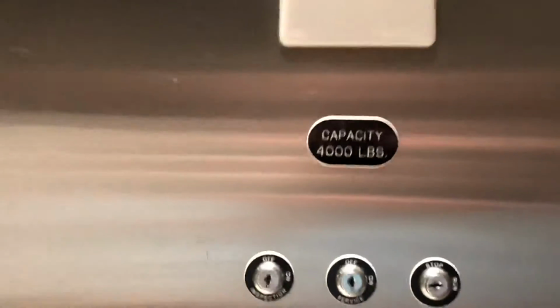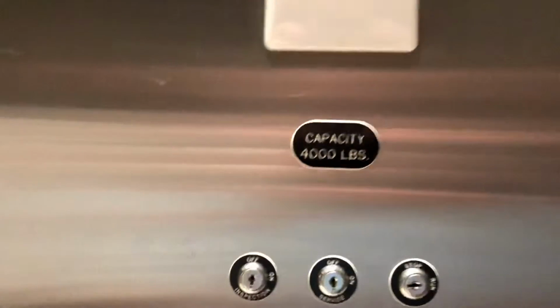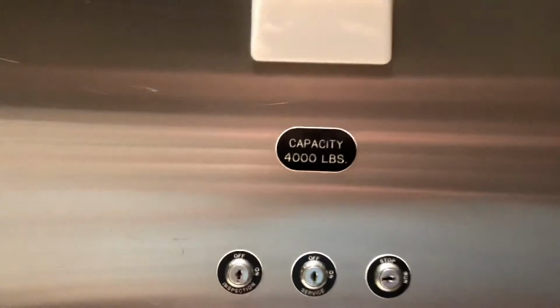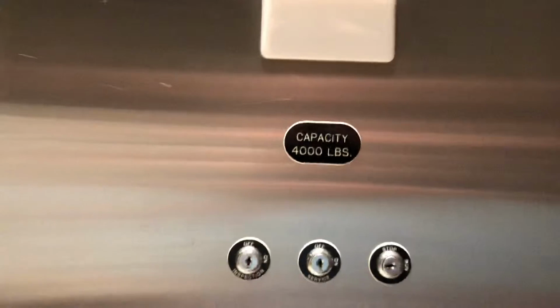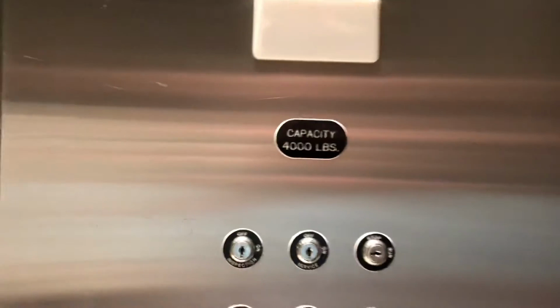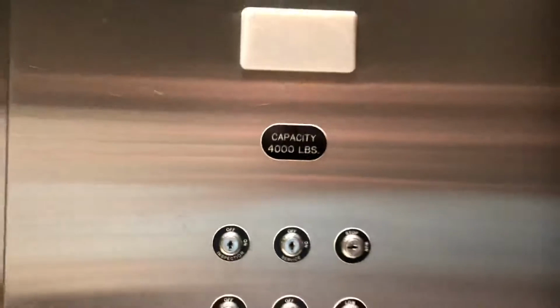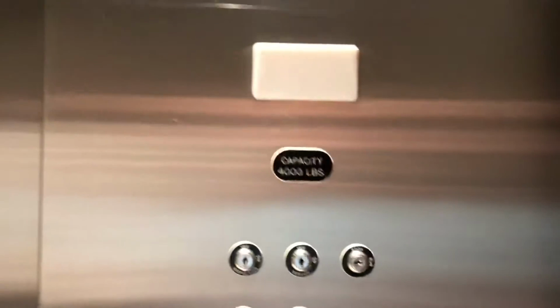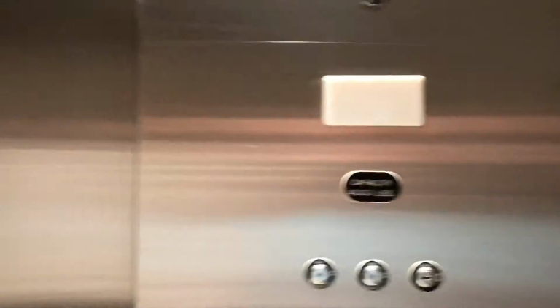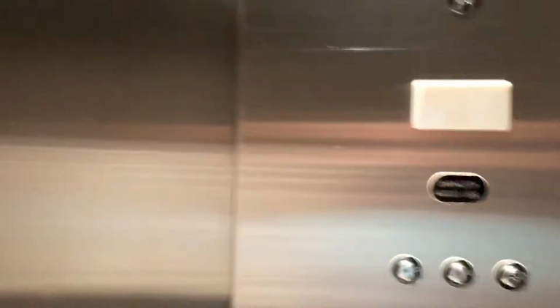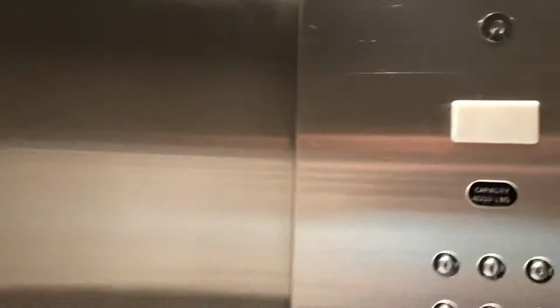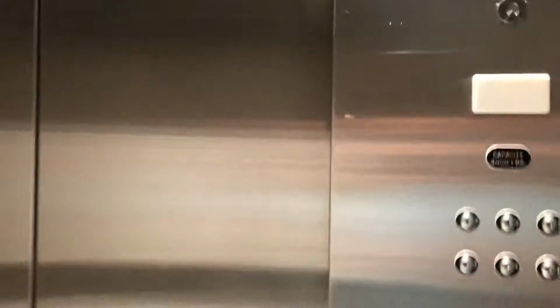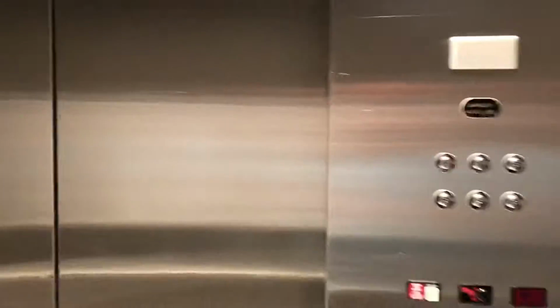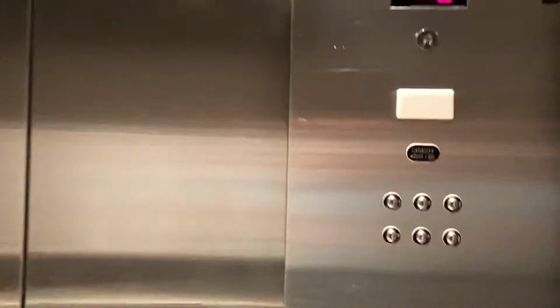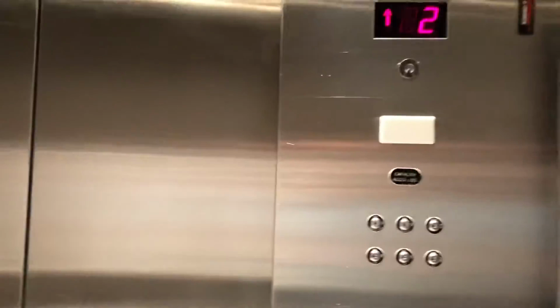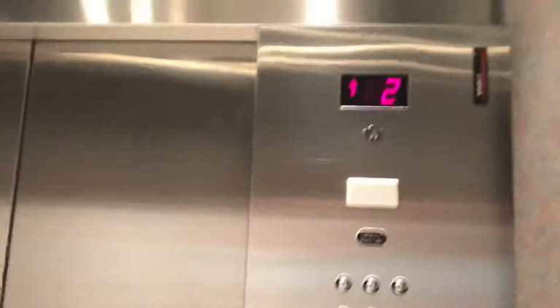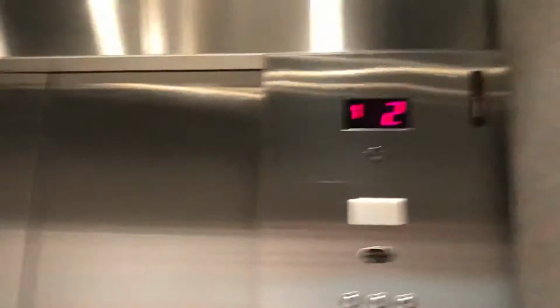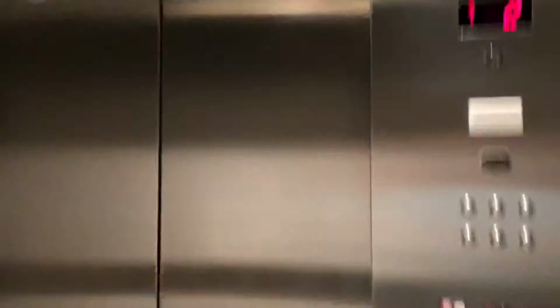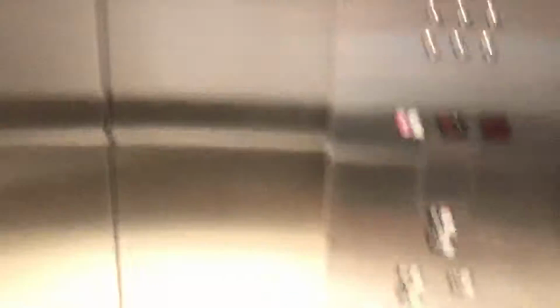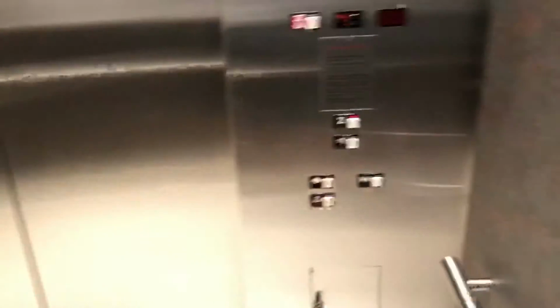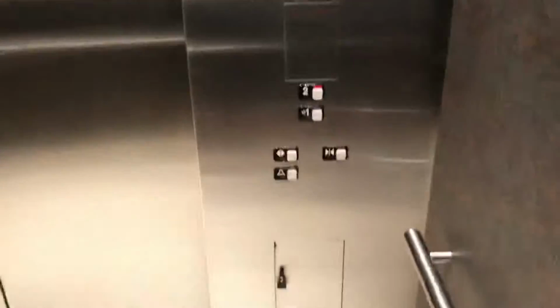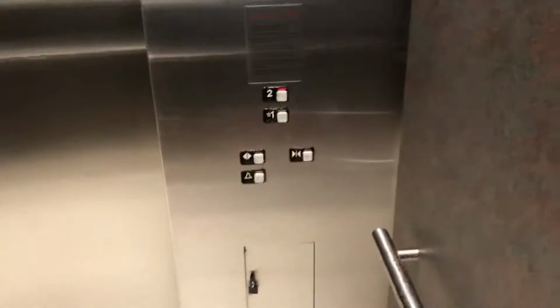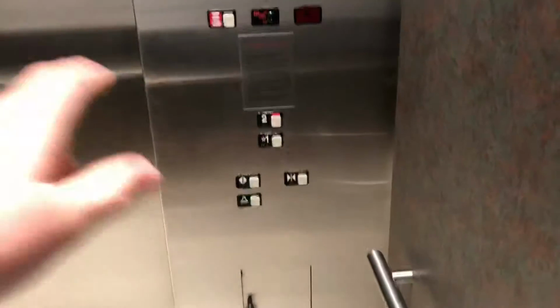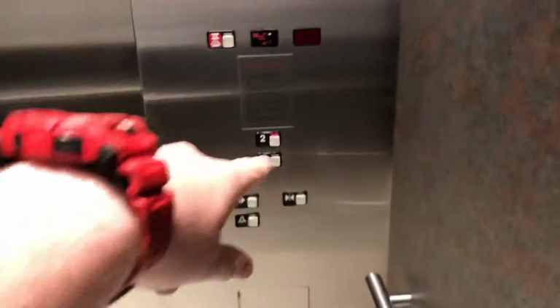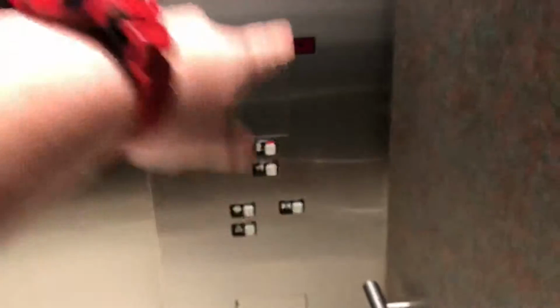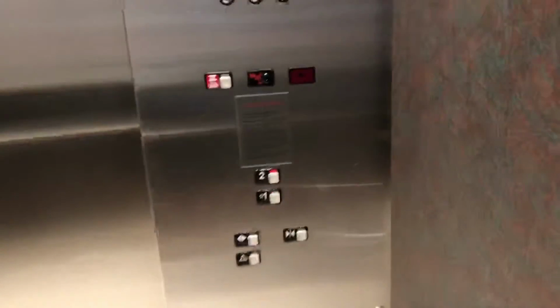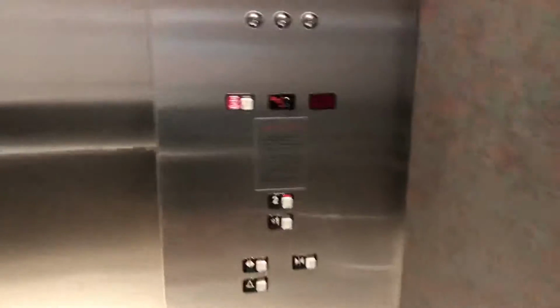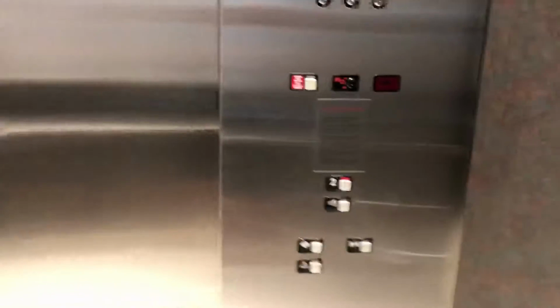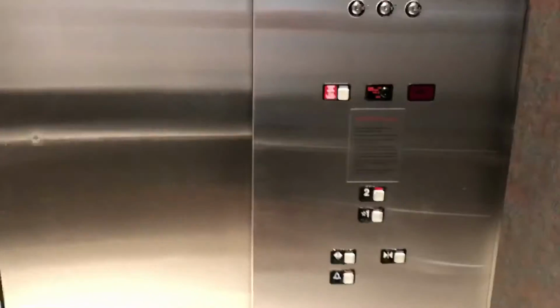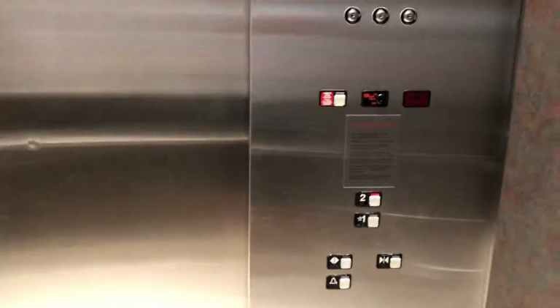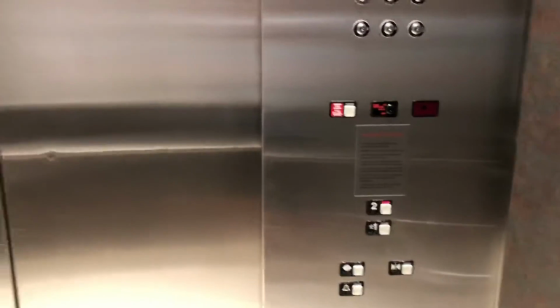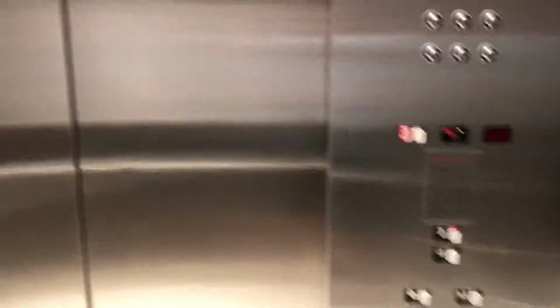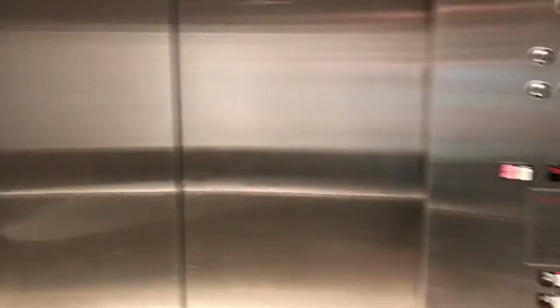Capacity 4,000 pounds, similar to the details of the Deloitte lift. The floor-numbering system is one and two, rather than ground and one.